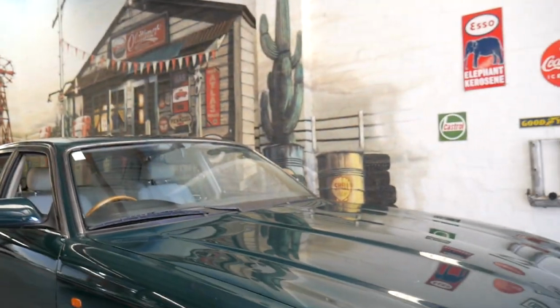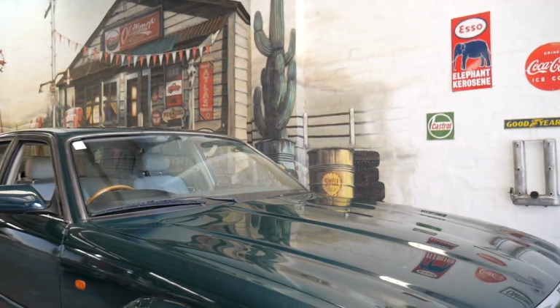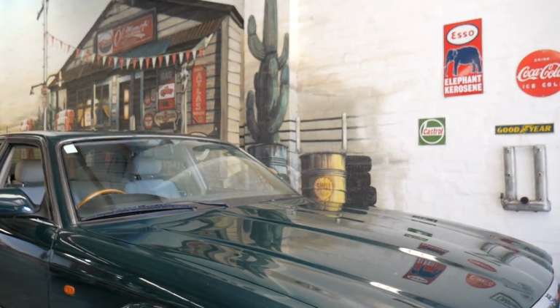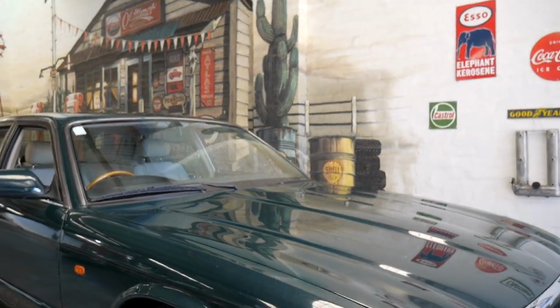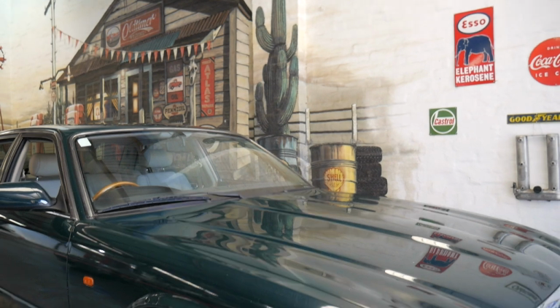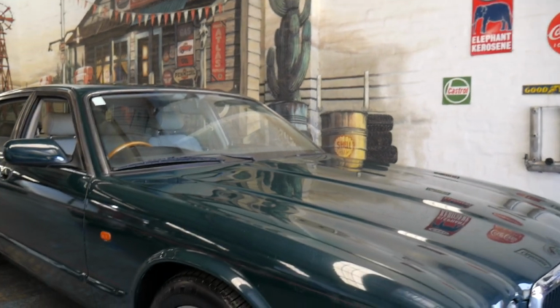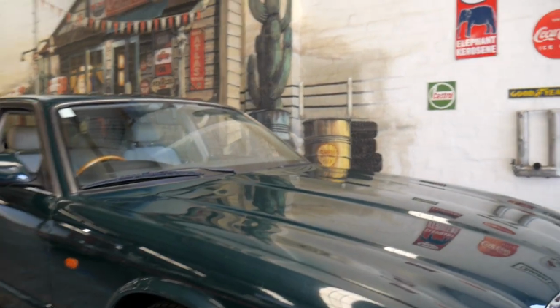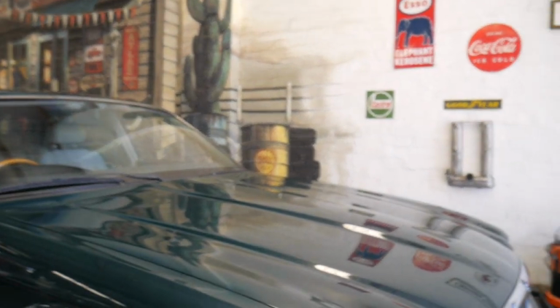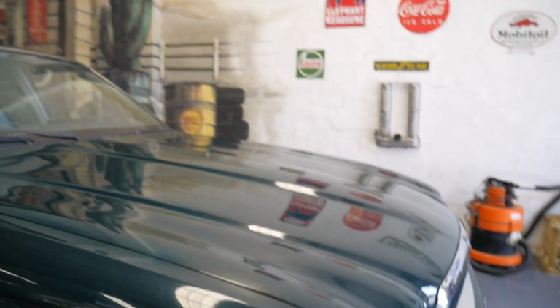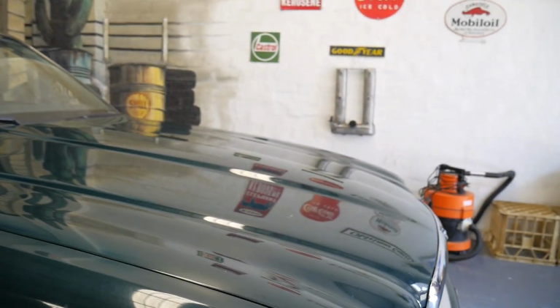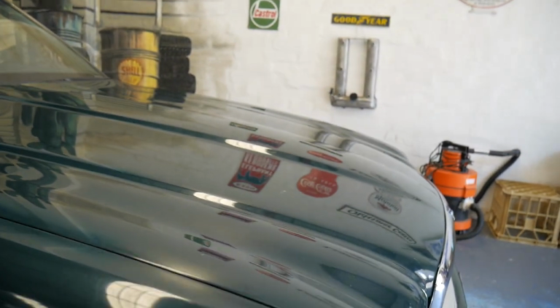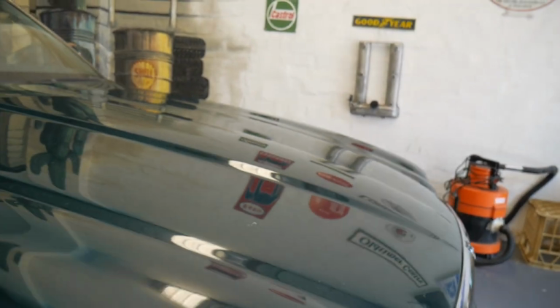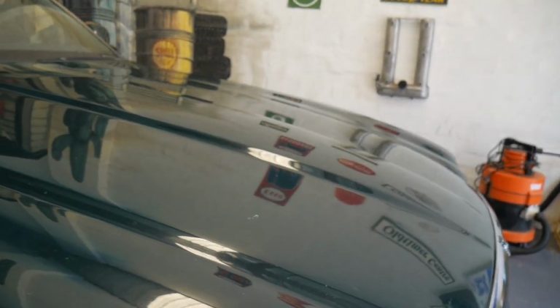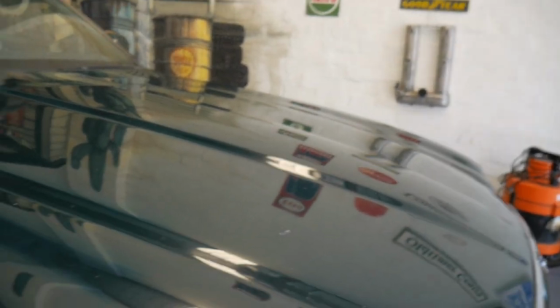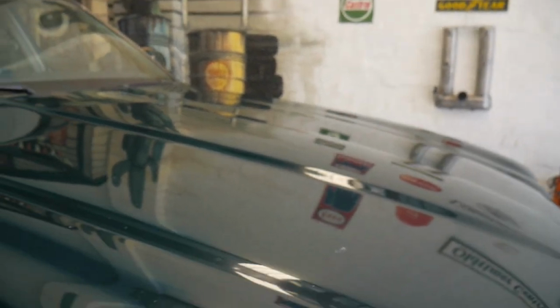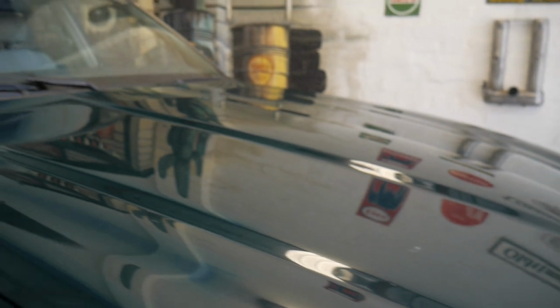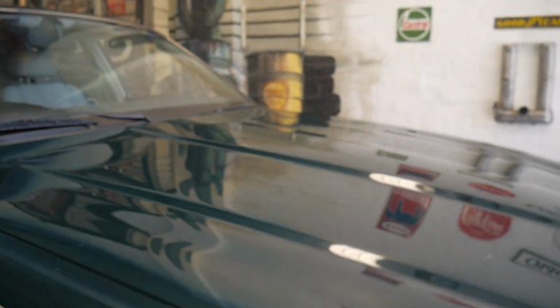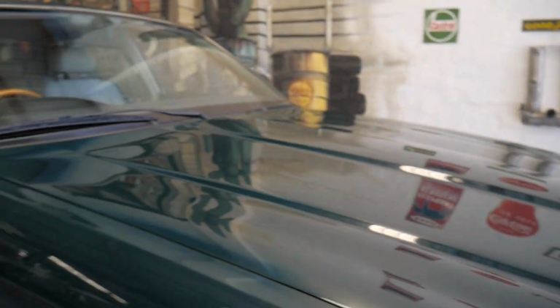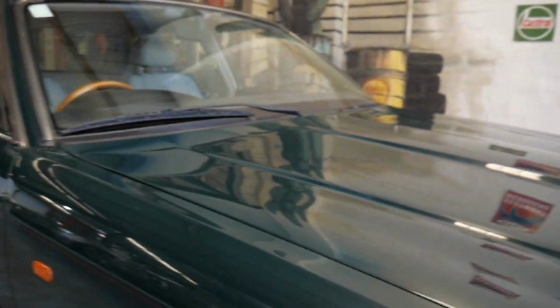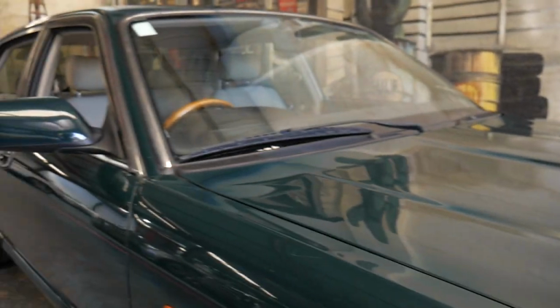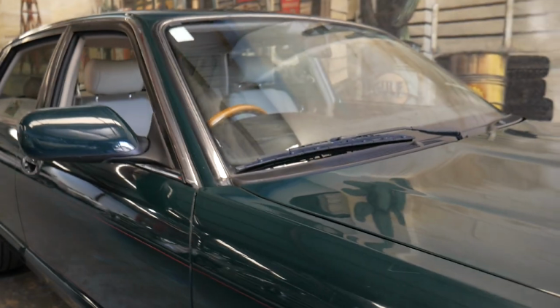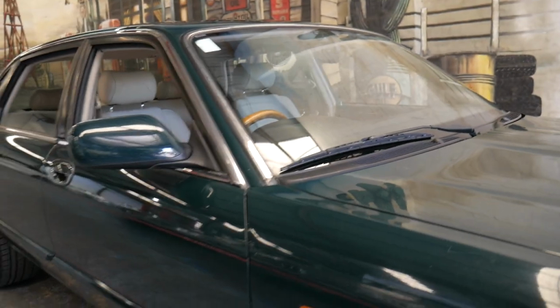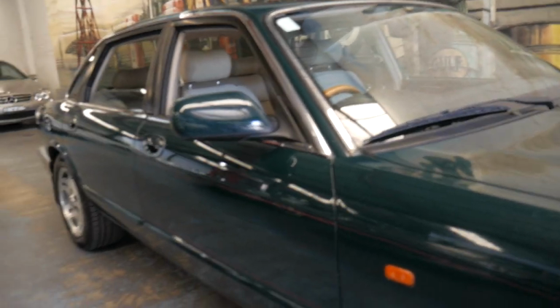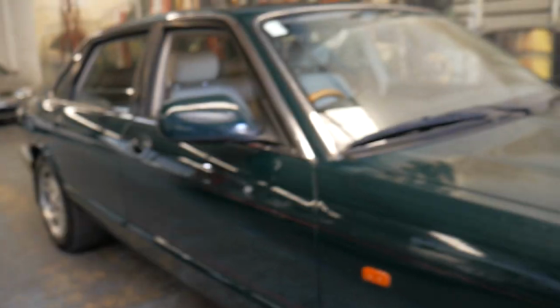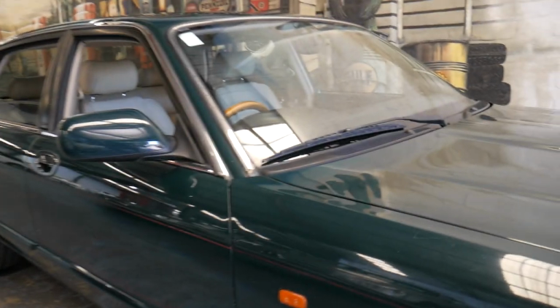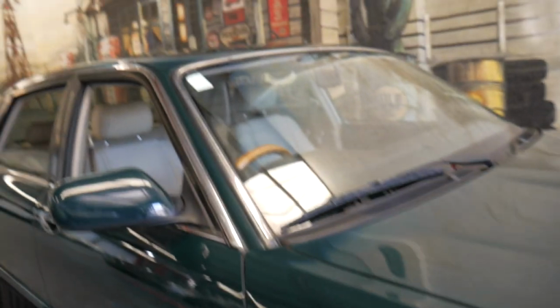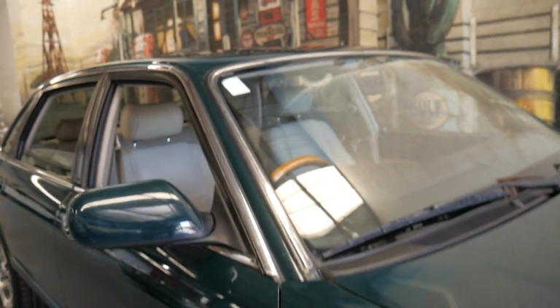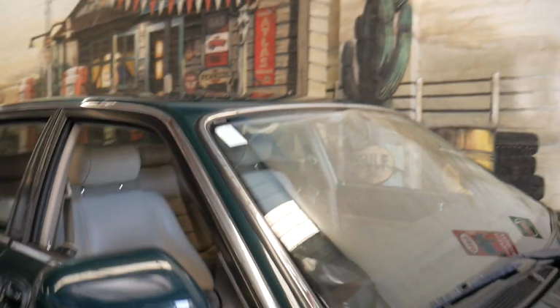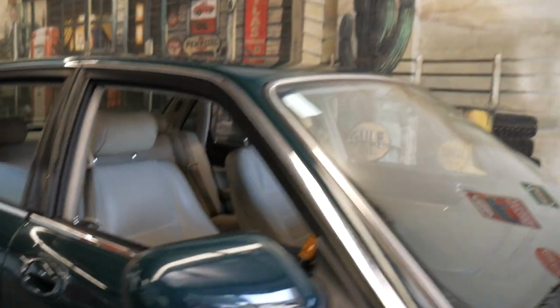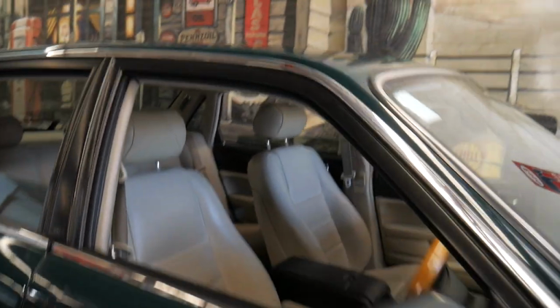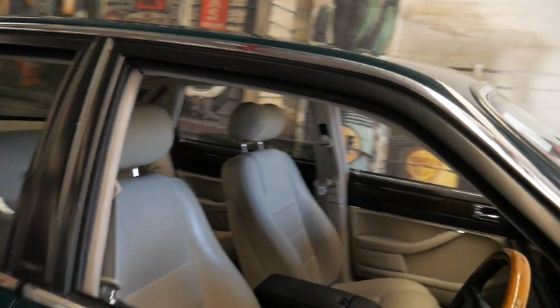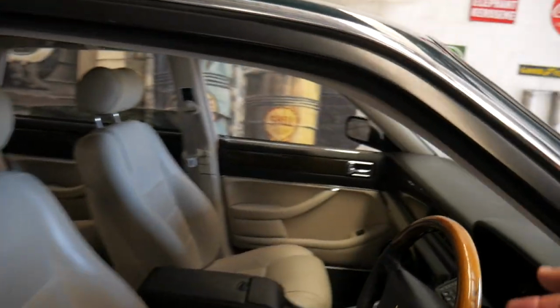It's not a concourse-winning car — you can see there are a couple of little marks on the paint — but for somebody who wants to spend $15,000, it certainly is a very, very good entry into what I would like to refer to as the classic car market.